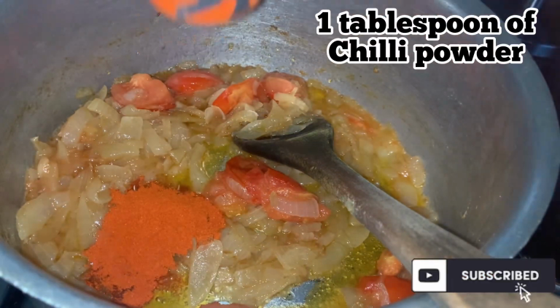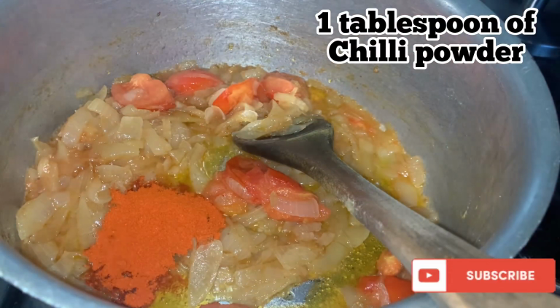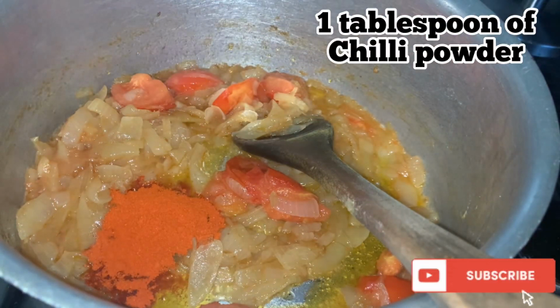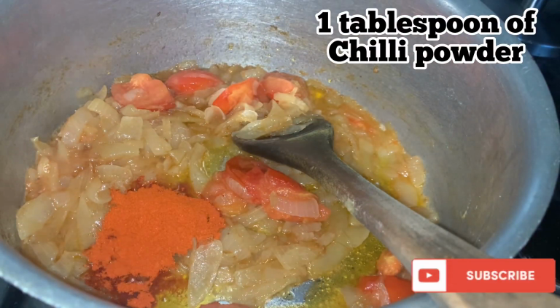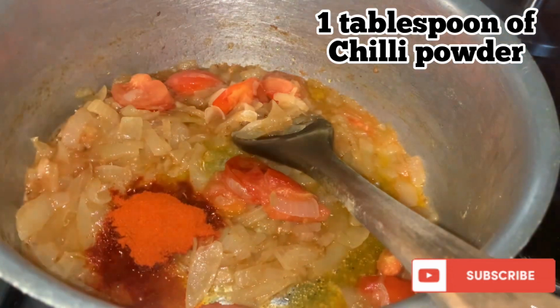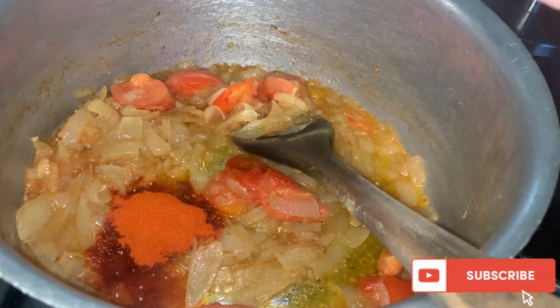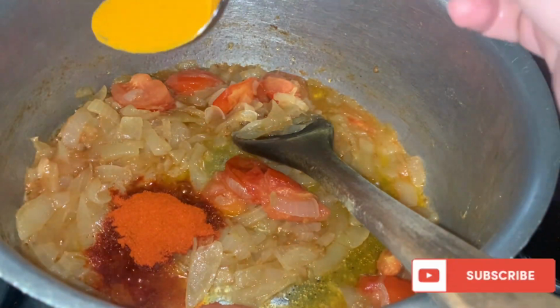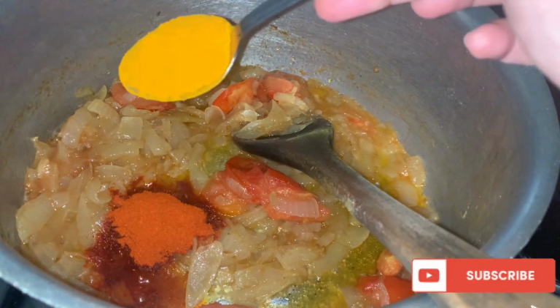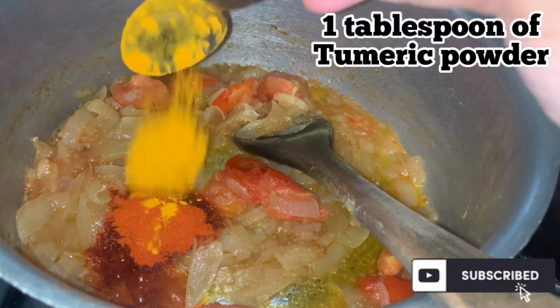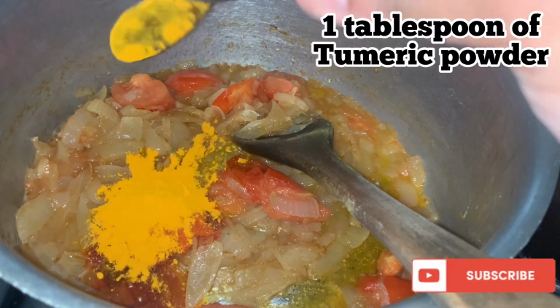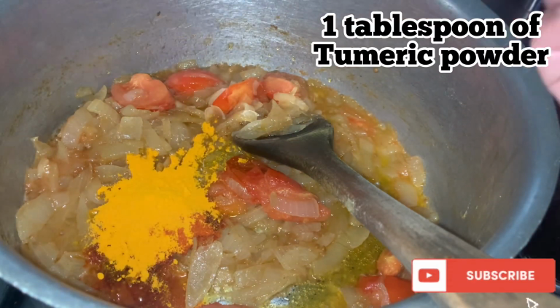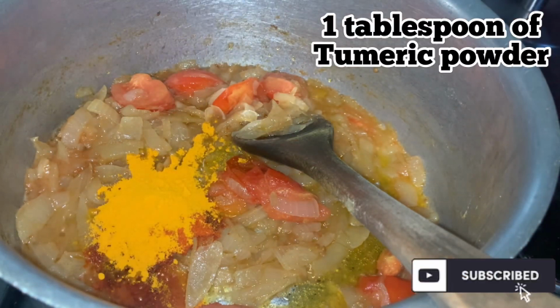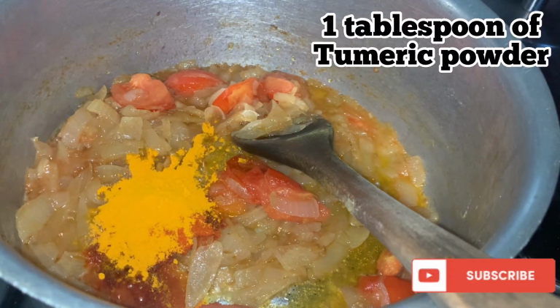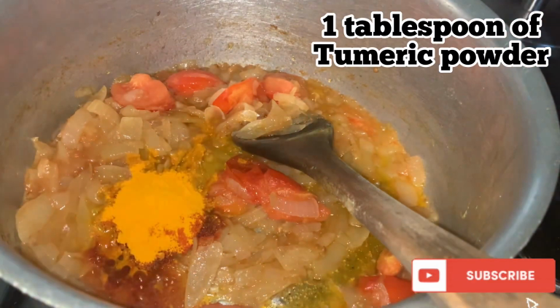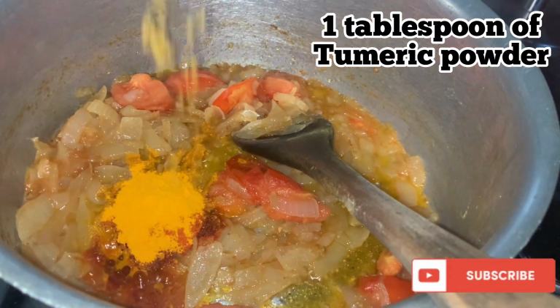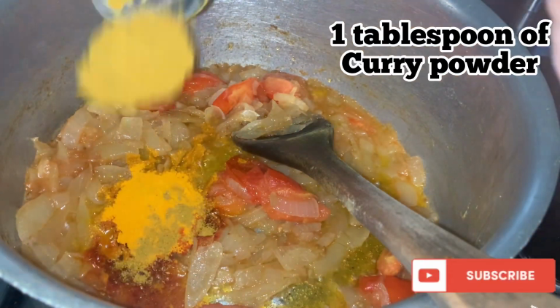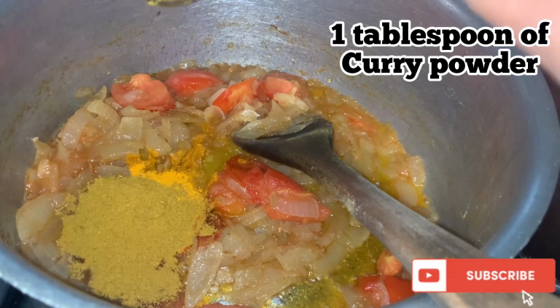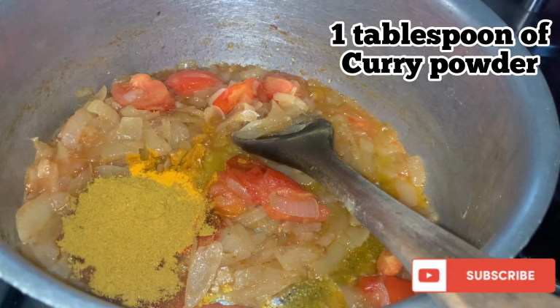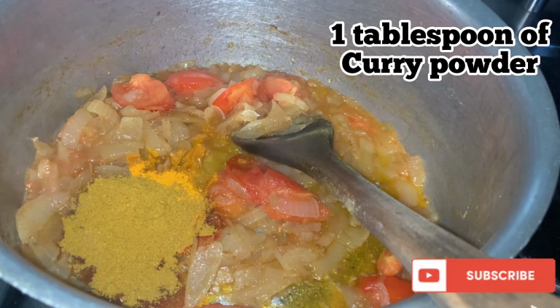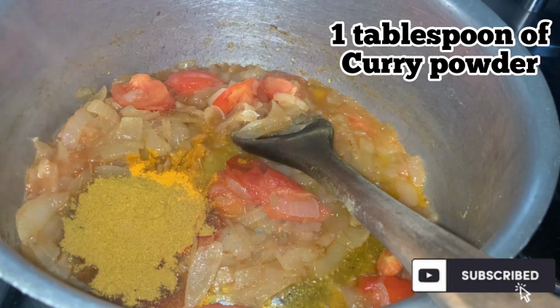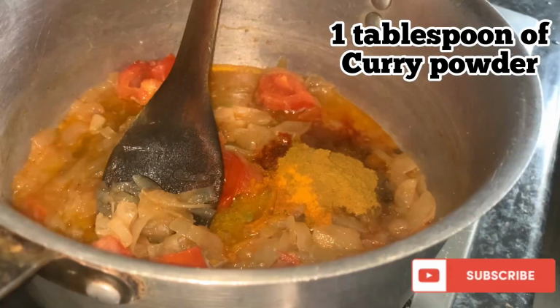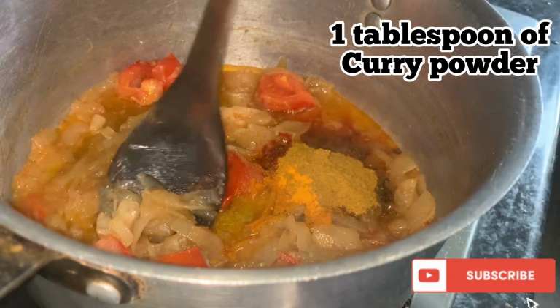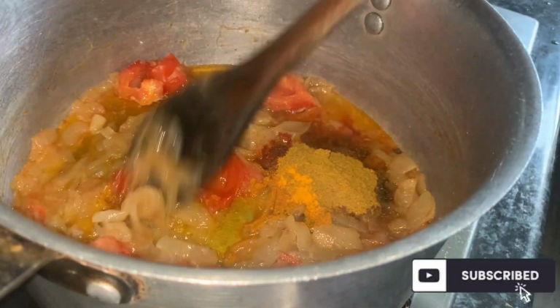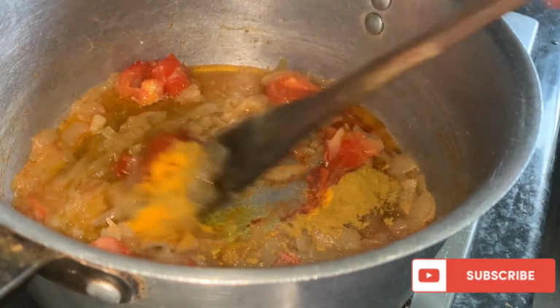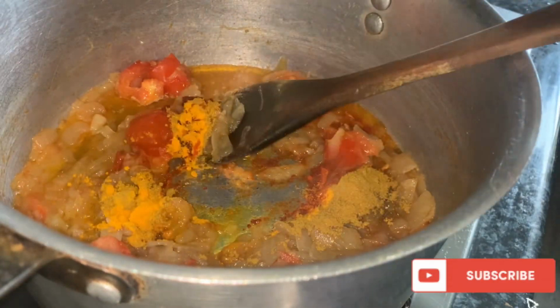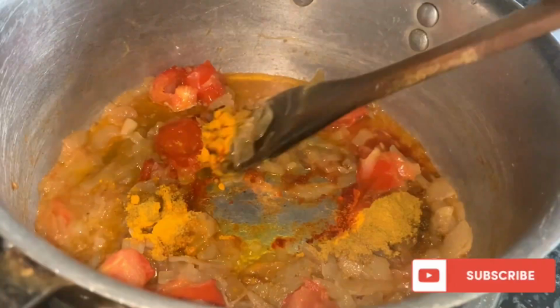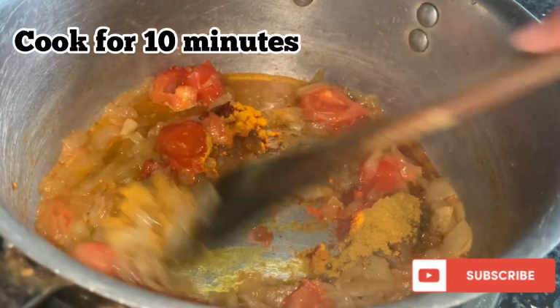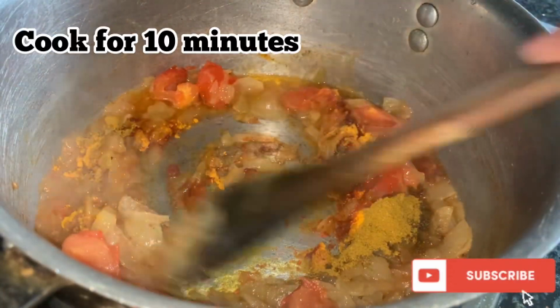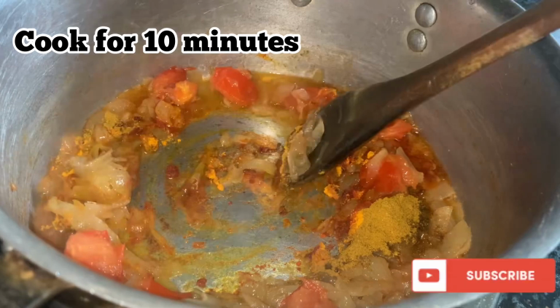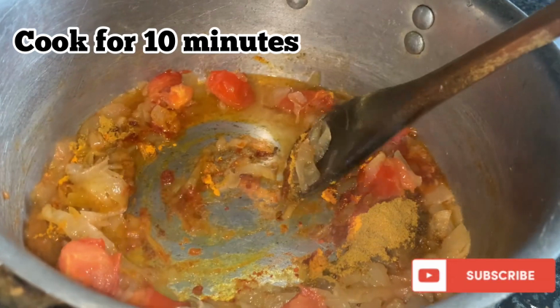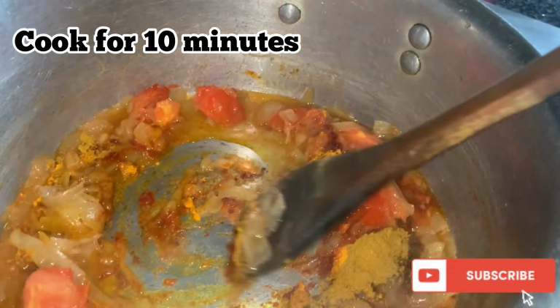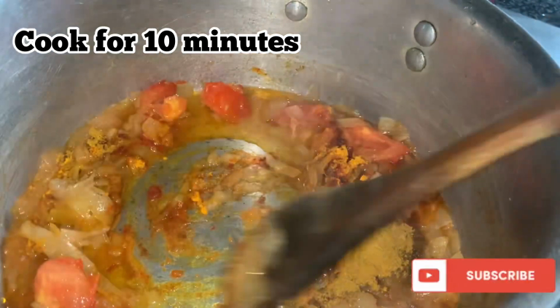Now we are going to add one tablespoon of chili powder, one tablespoon of turmeric powder, and one tablespoon of curry powder. Give it a good mix and we're going to cook it for 10 minutes.